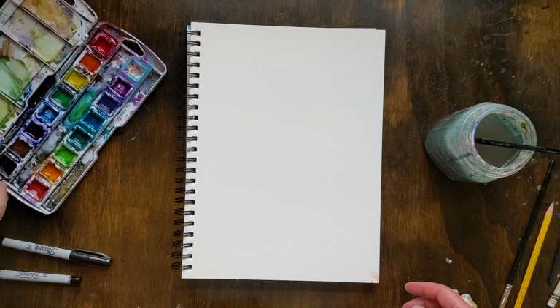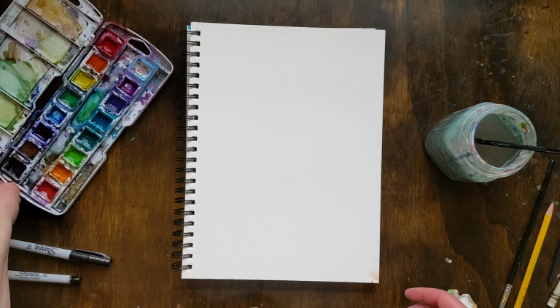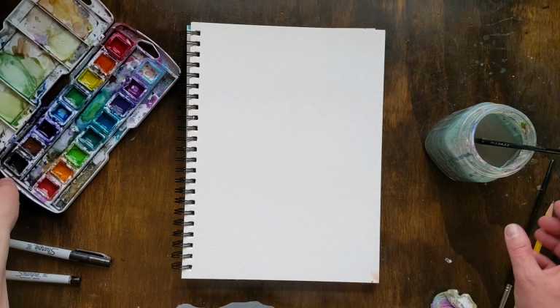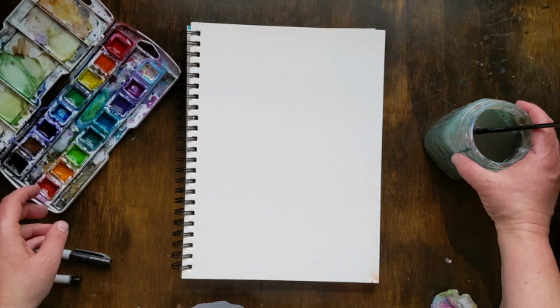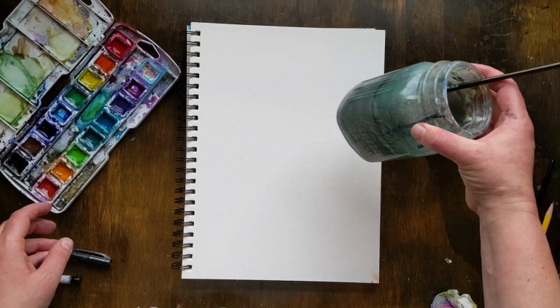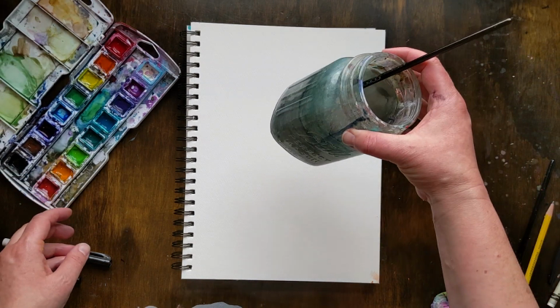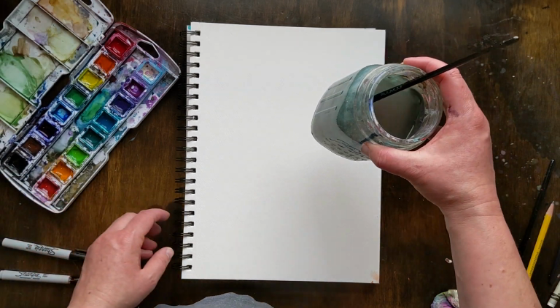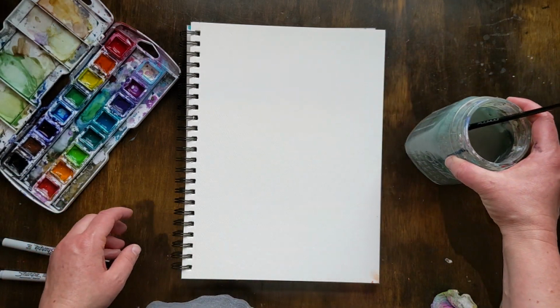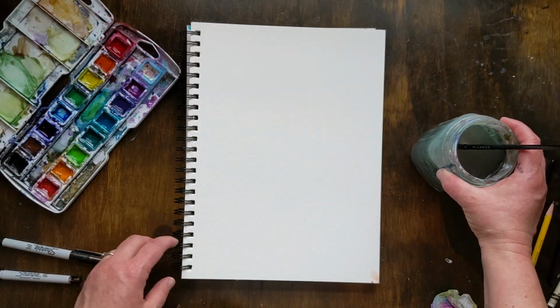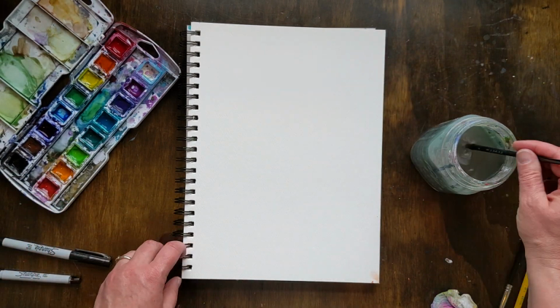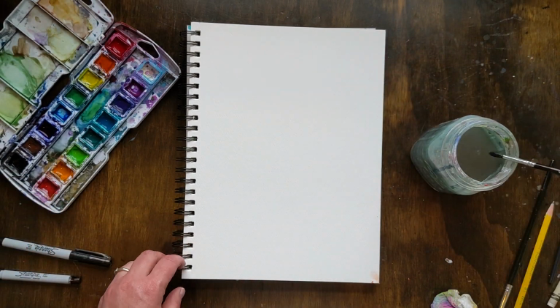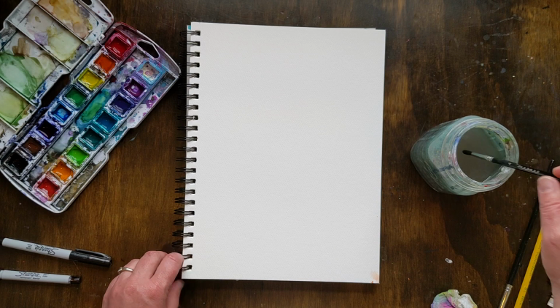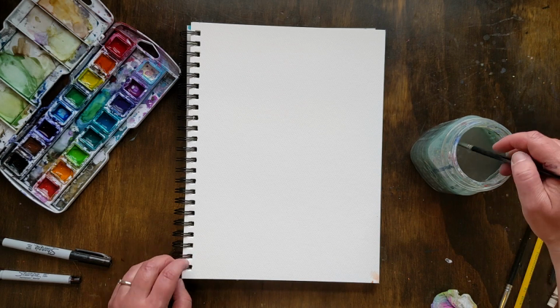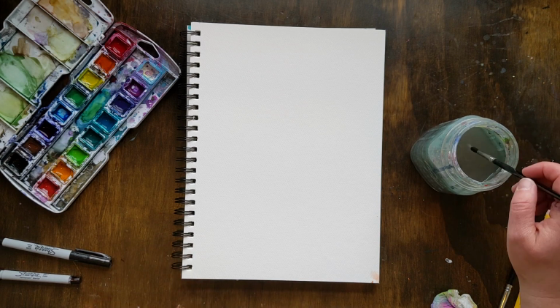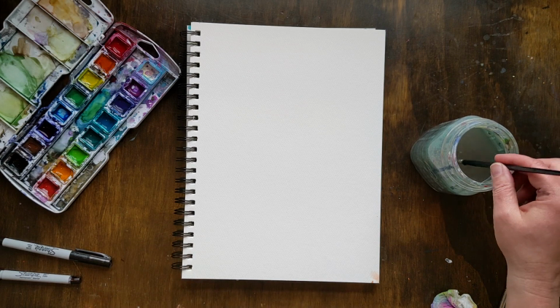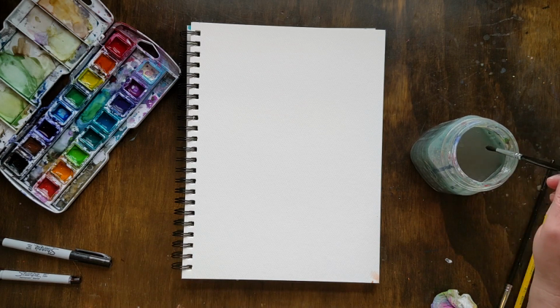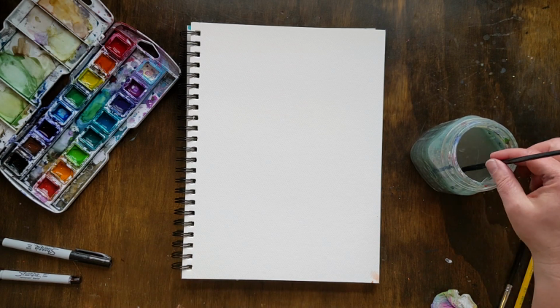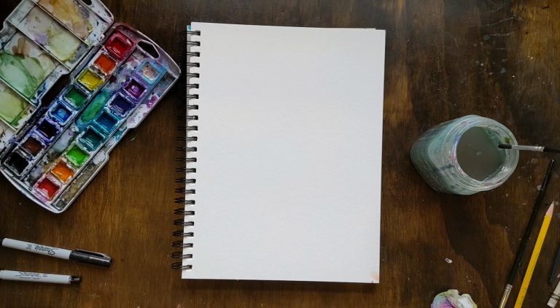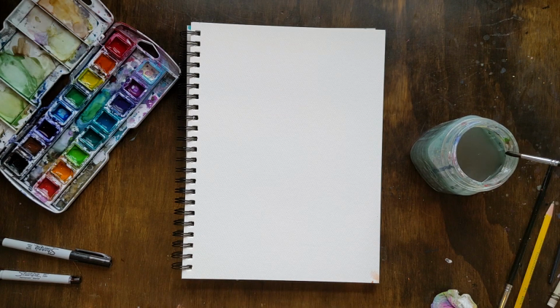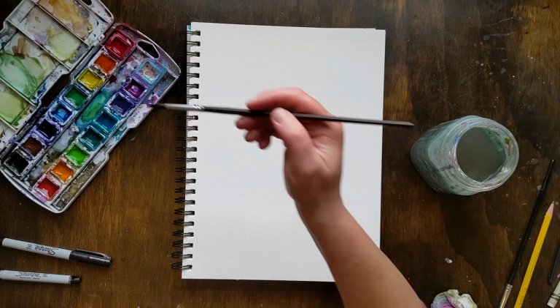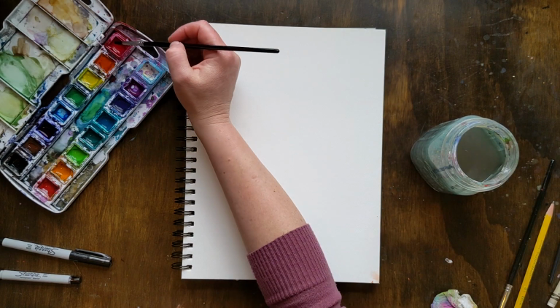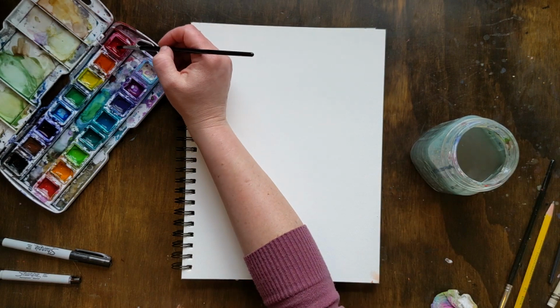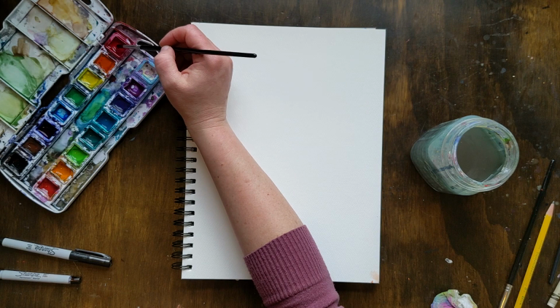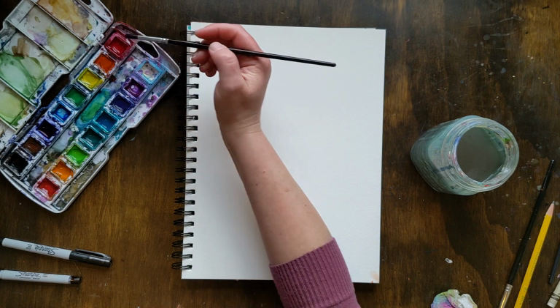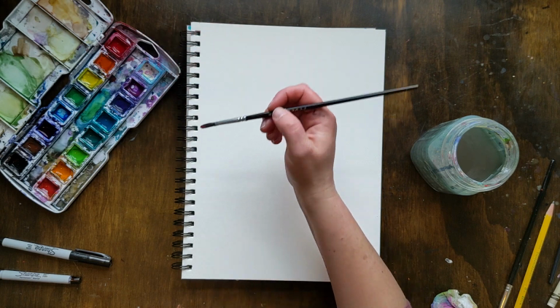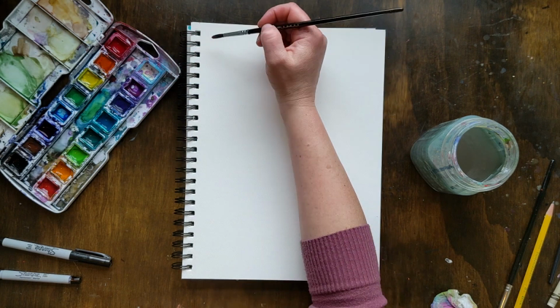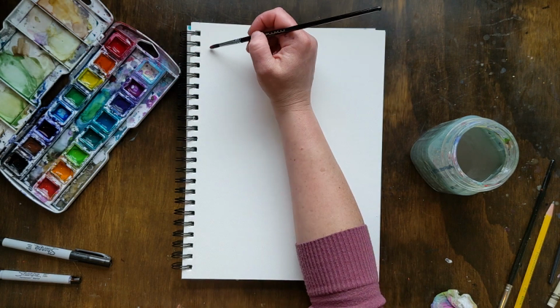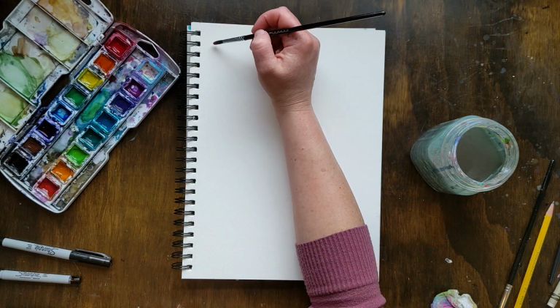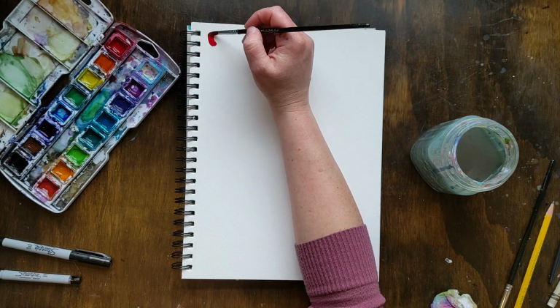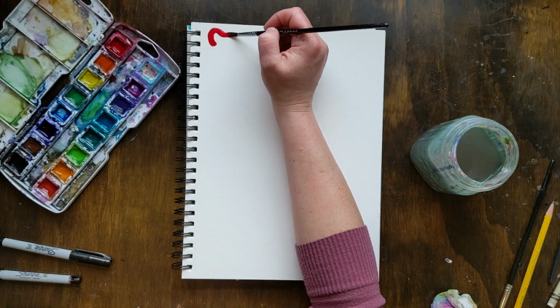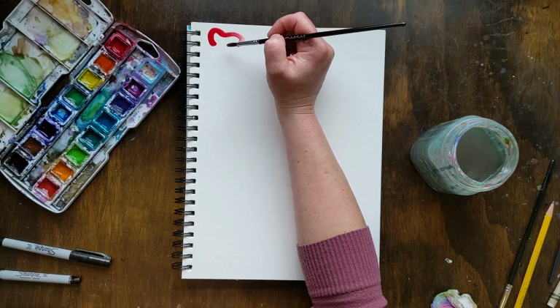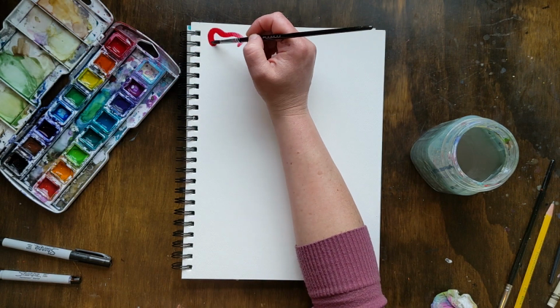Hey, it's Heidi from A Lively Hope, and I am here with our next watercolor basics project. Today we will be working on organic shapes. I've got my medium paintbrush, my Prang watercolors, my watercolor paper, and that's all we need today plus water.